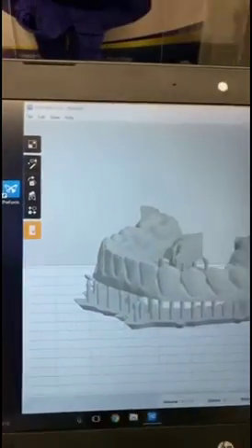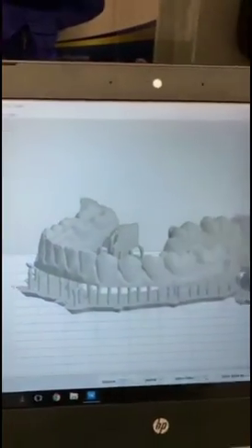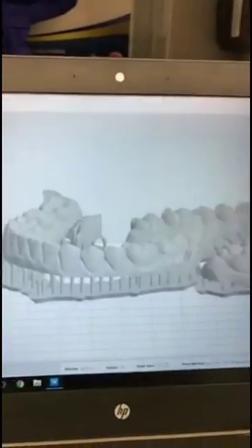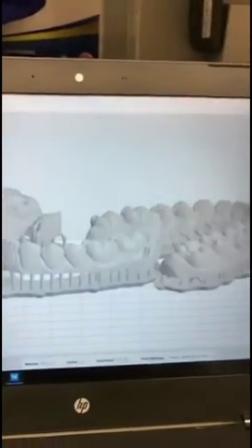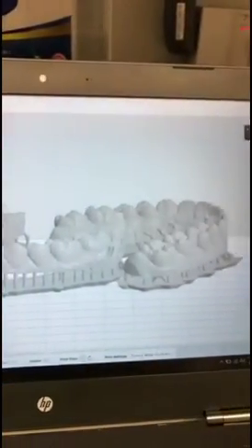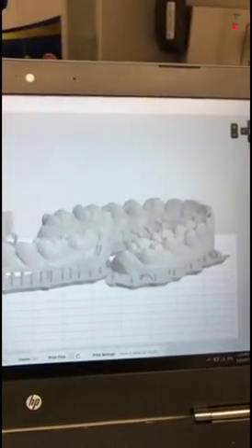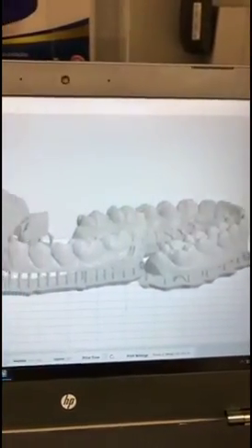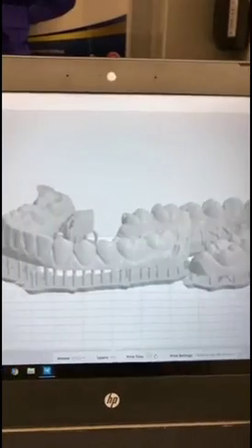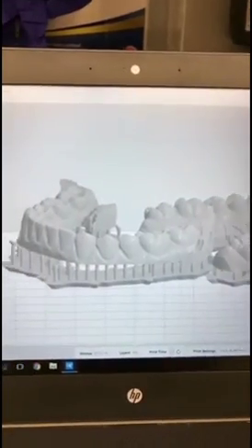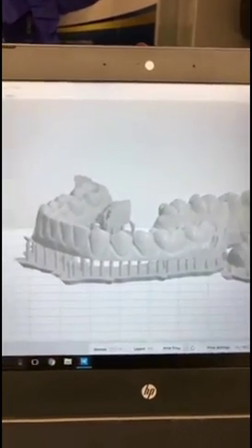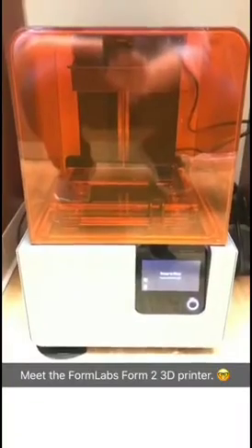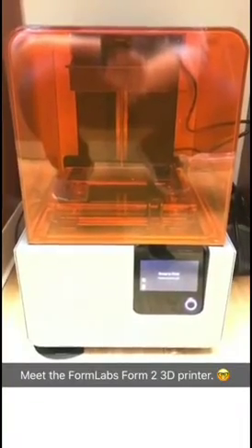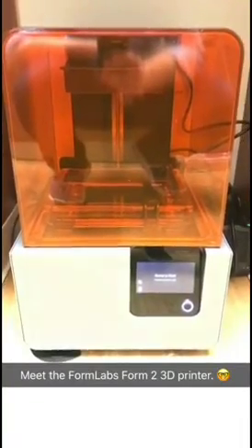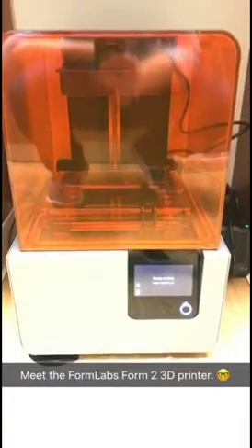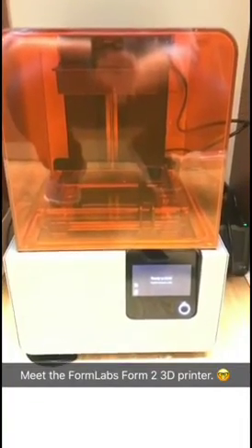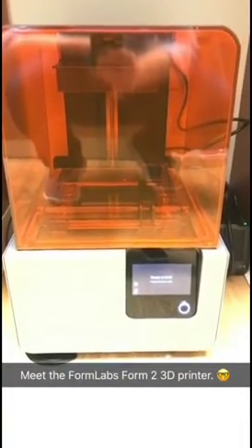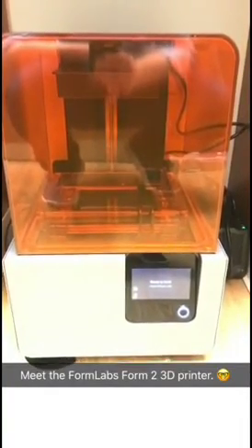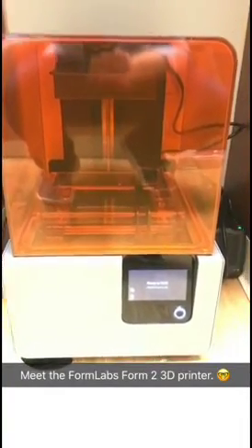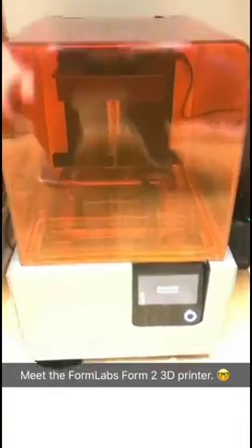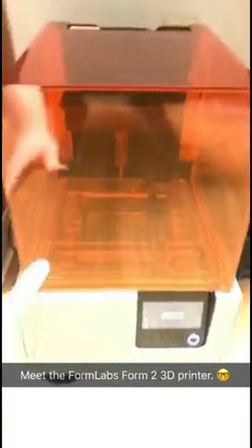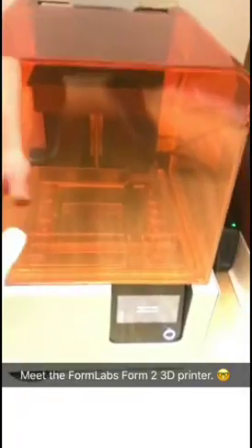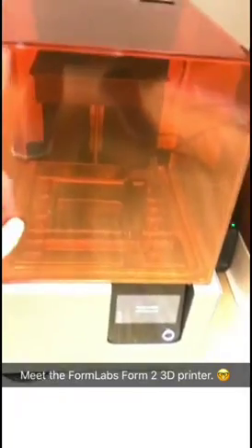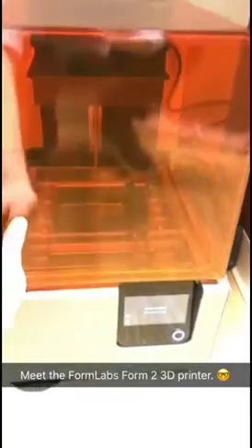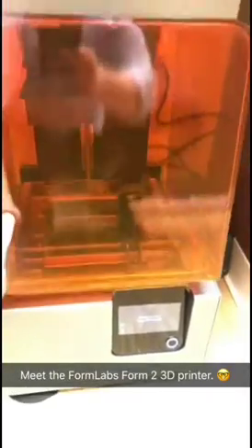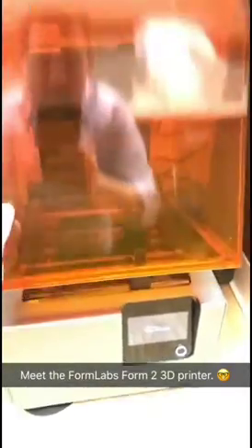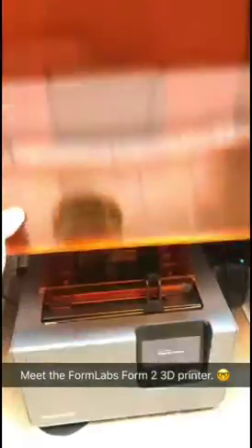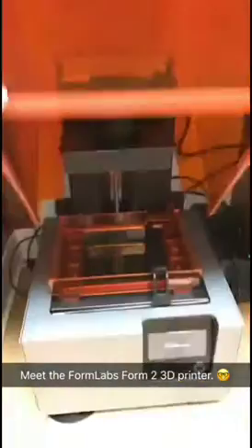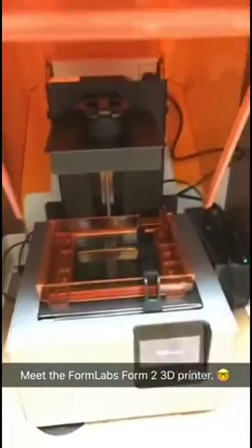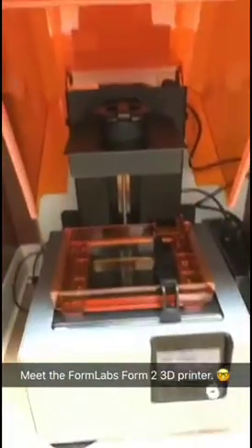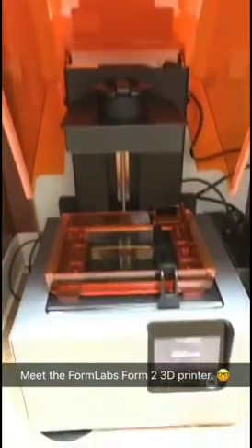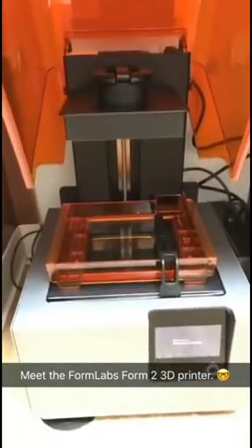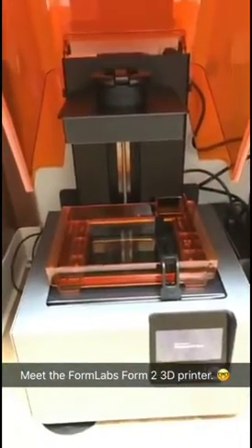This is our setup. These are my teeth, and I'm about to print them. This is our printer — a Formlabs Form 2. You can use it for a lot of things like action figures or chess sets, but also obviously for teeth.